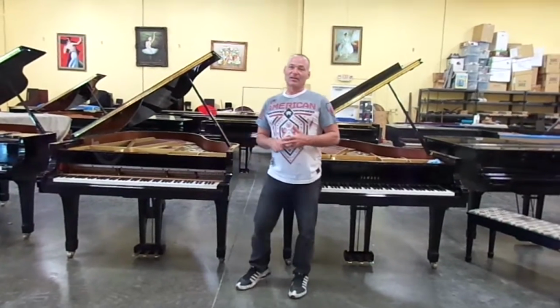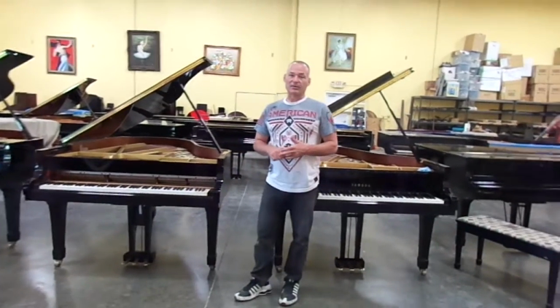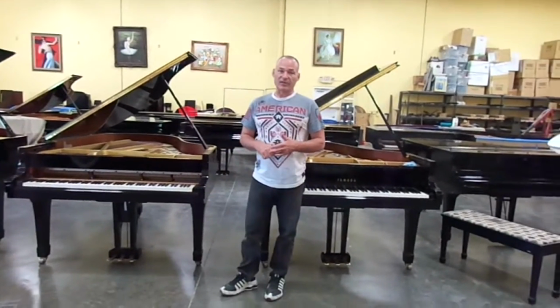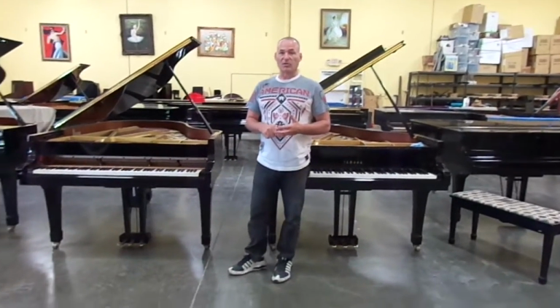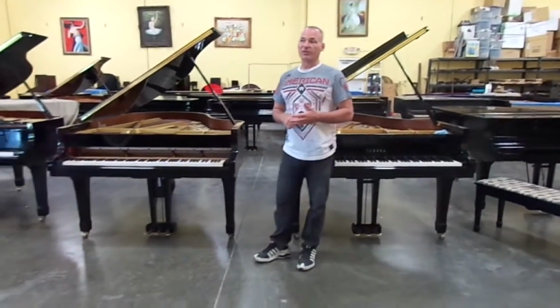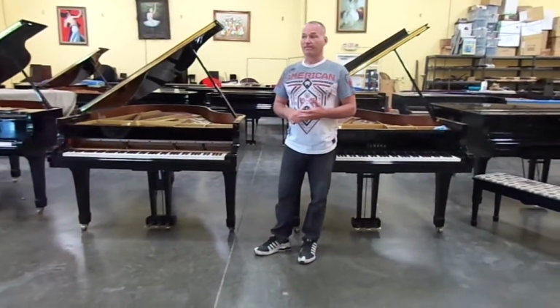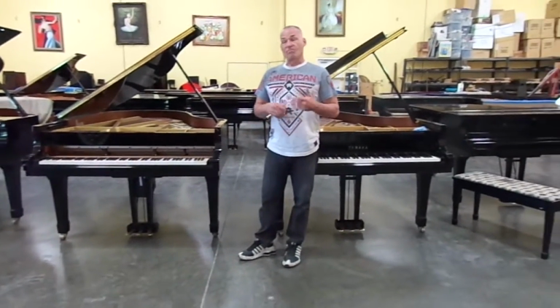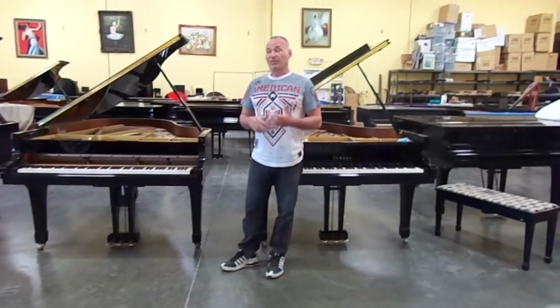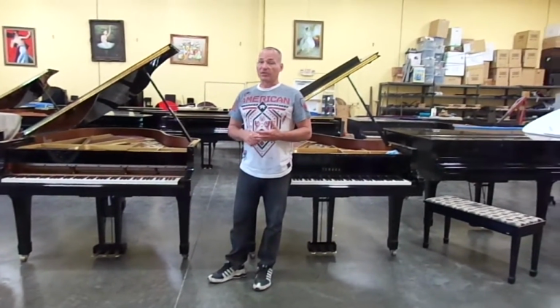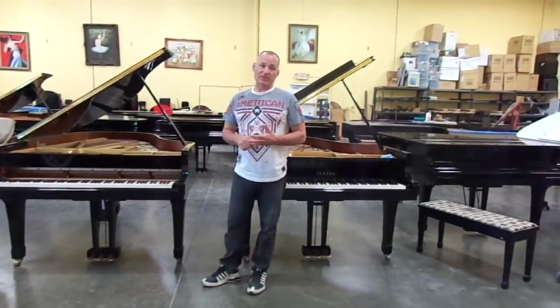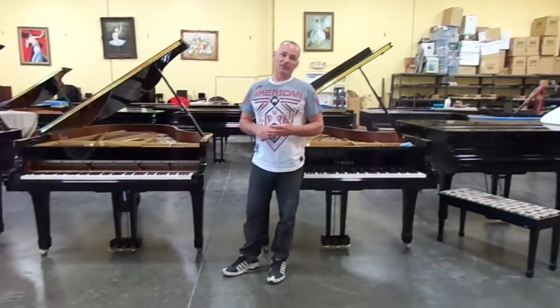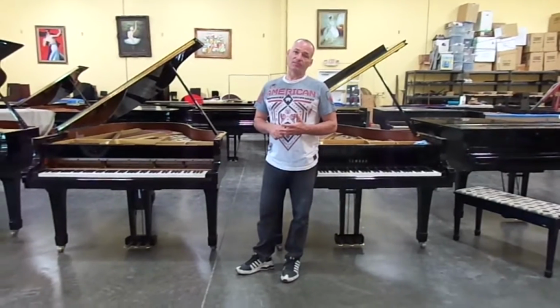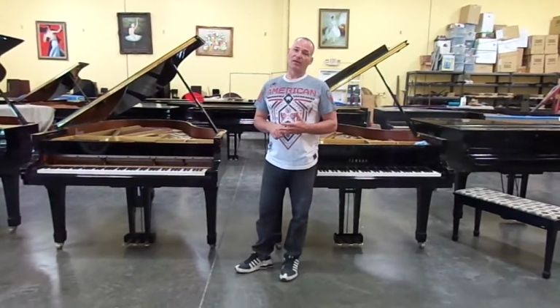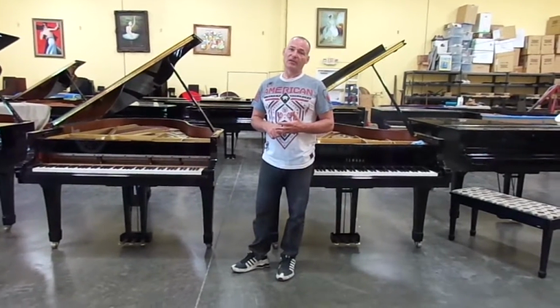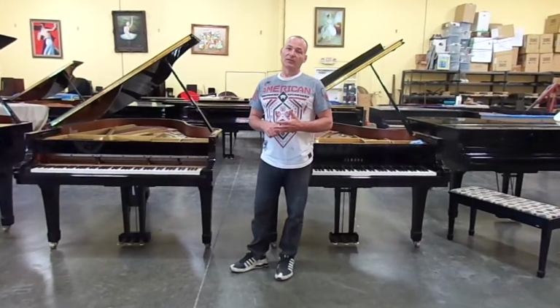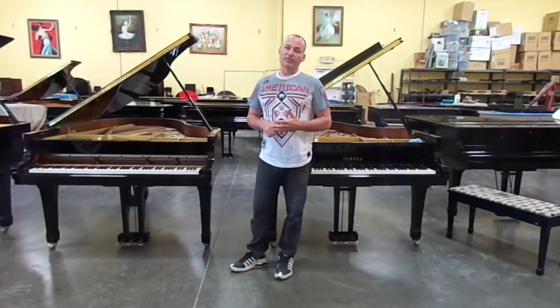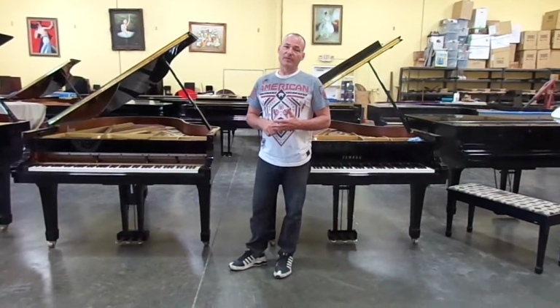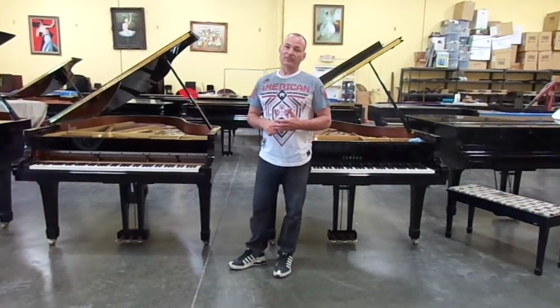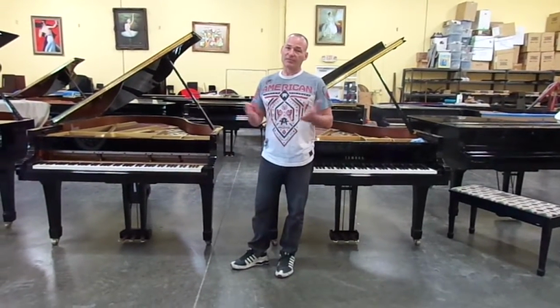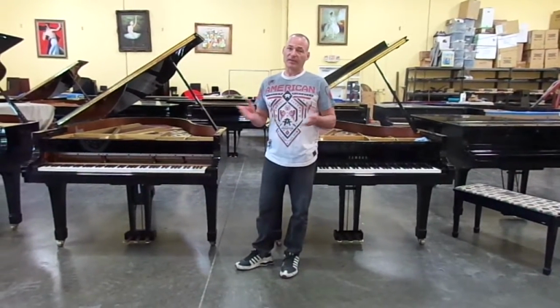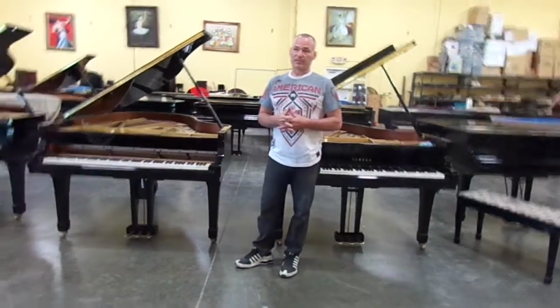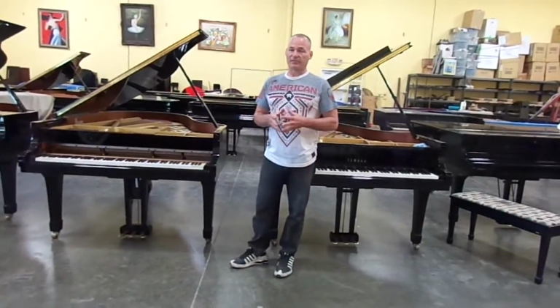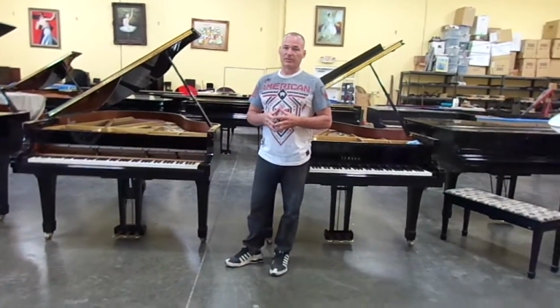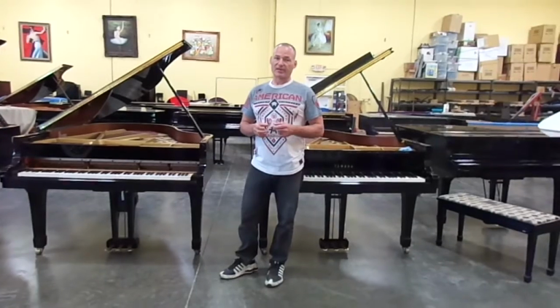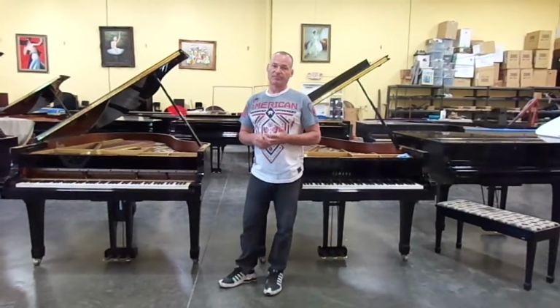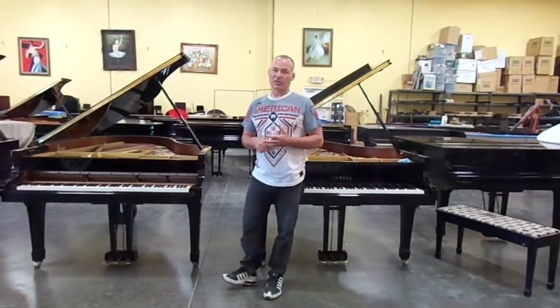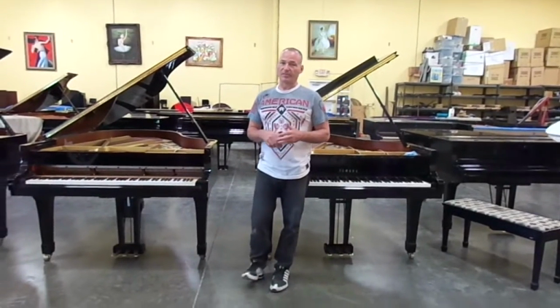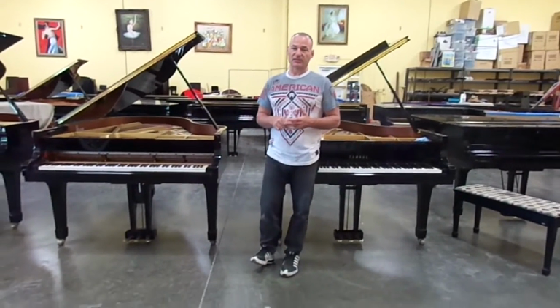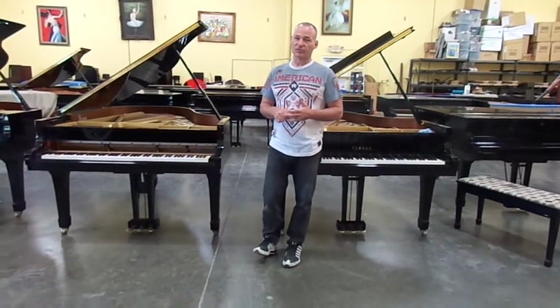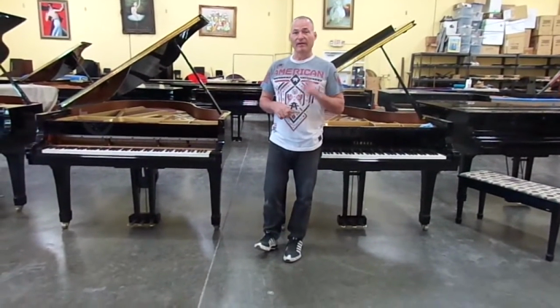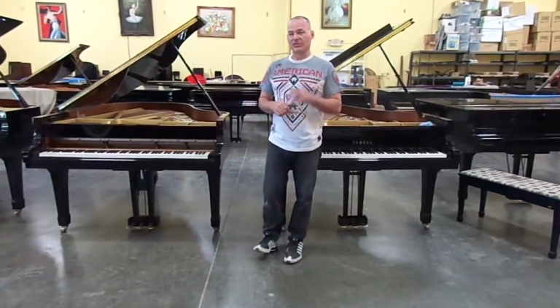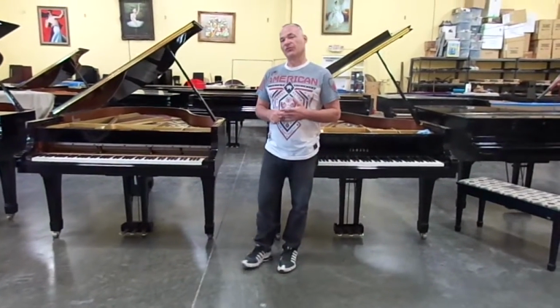A typical restringing job would cost you anywhere from $4,000 to $6,000. Here, we put it in the piano basically for free, and our pianos are very reasonably priced — pretty much lower than anybody else in the country. Plus you get new strings.